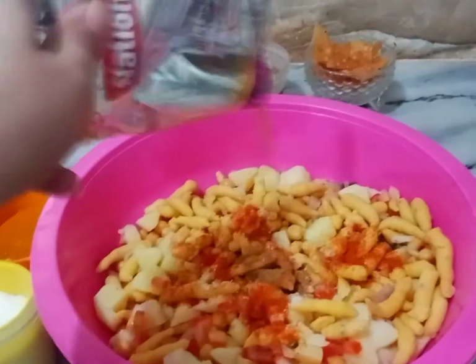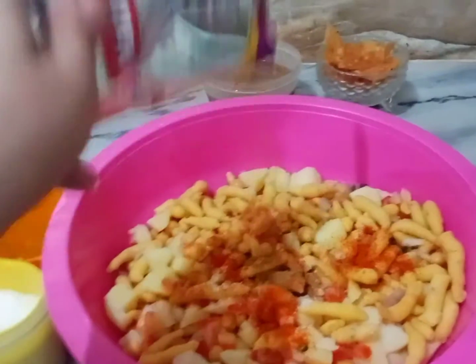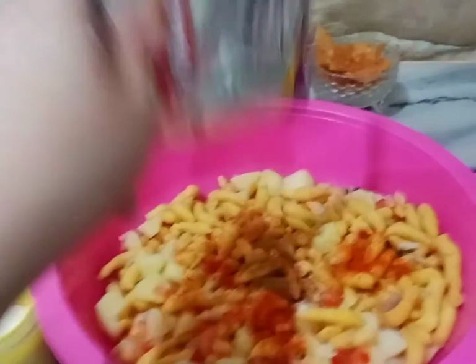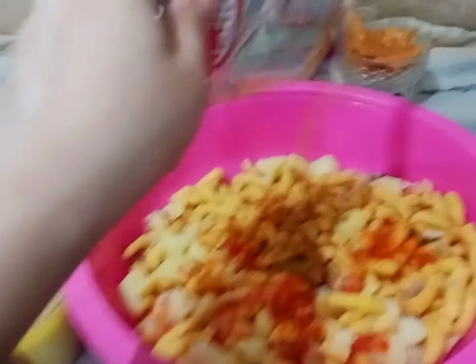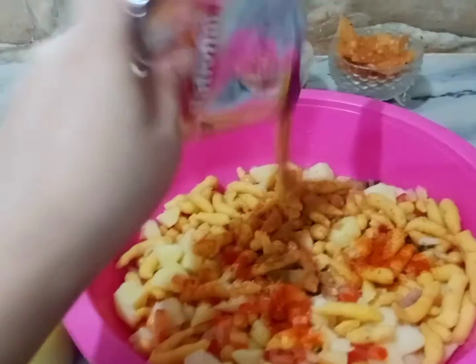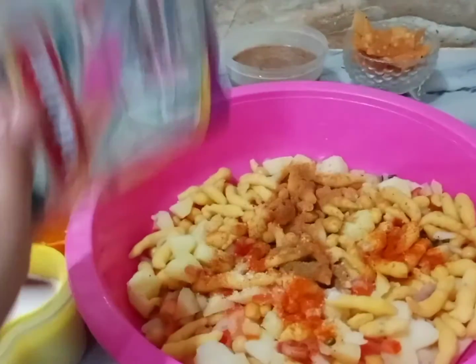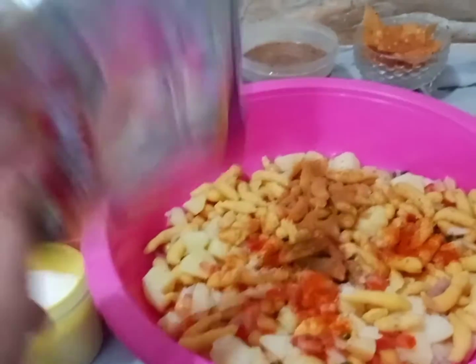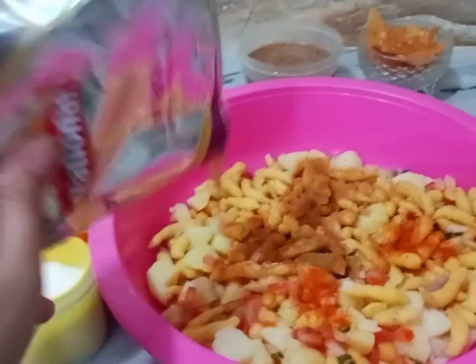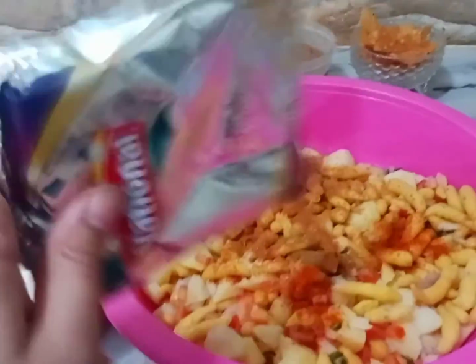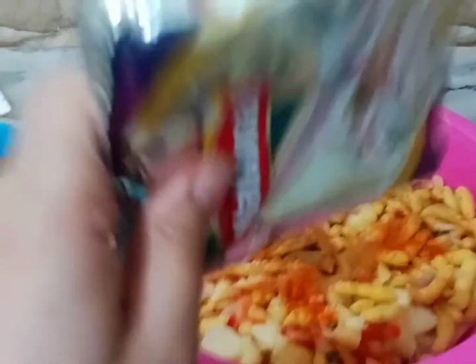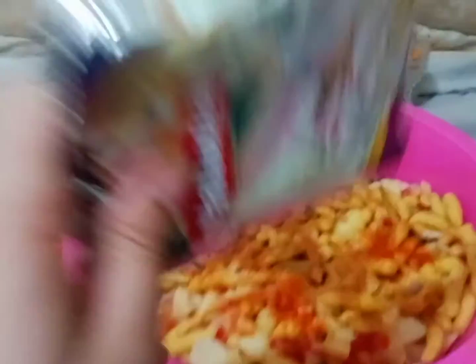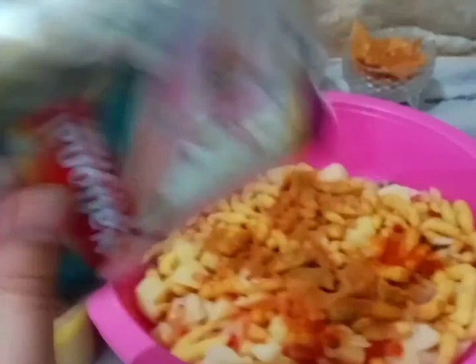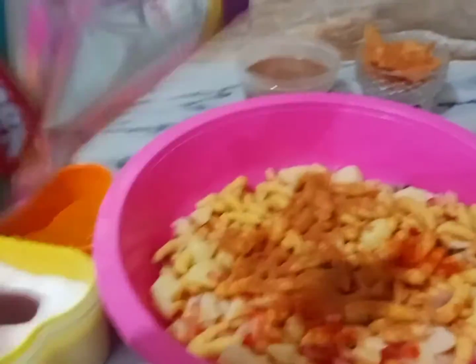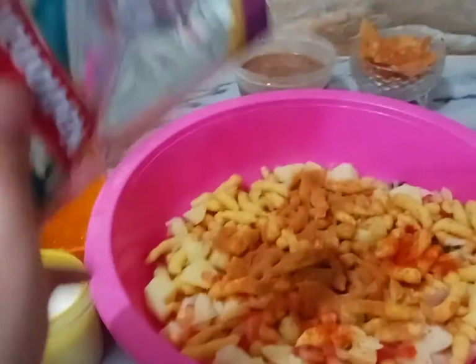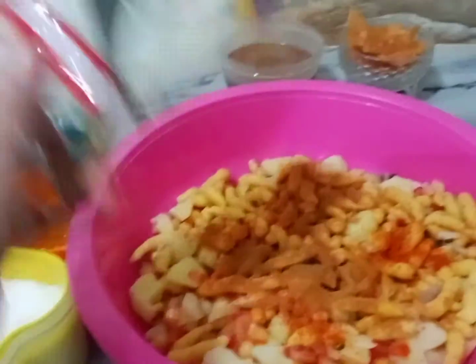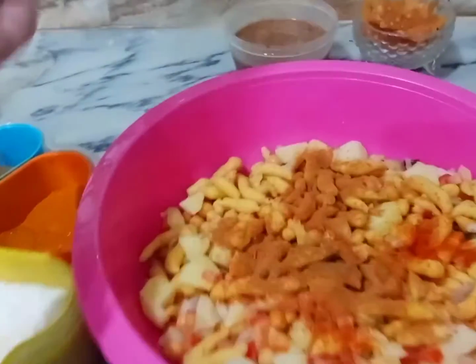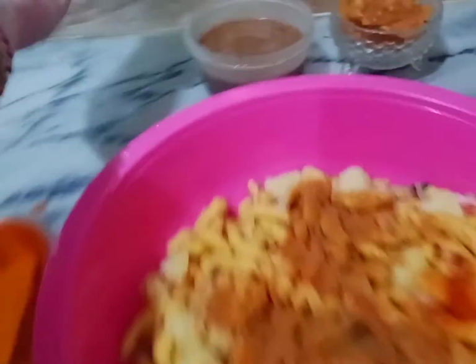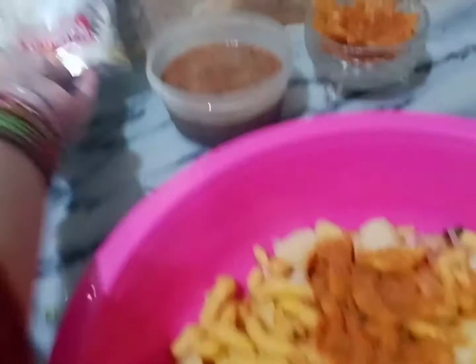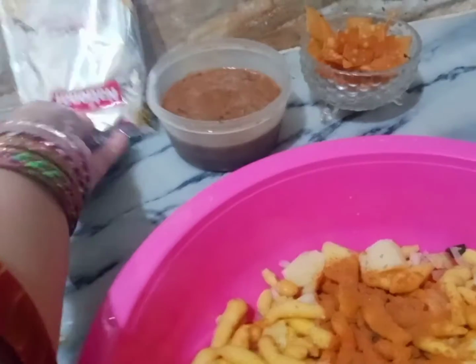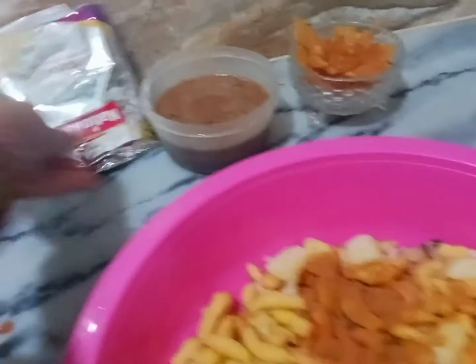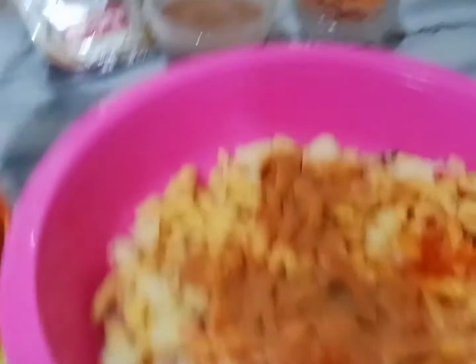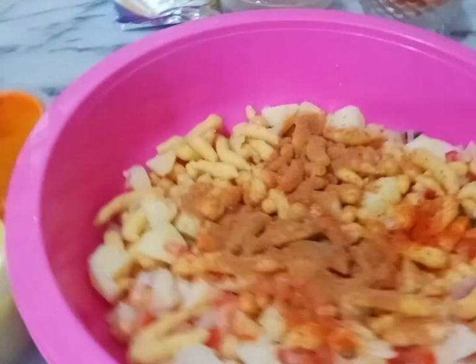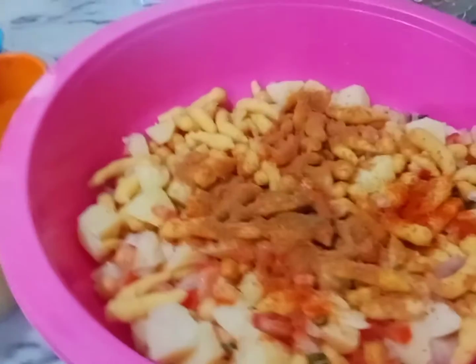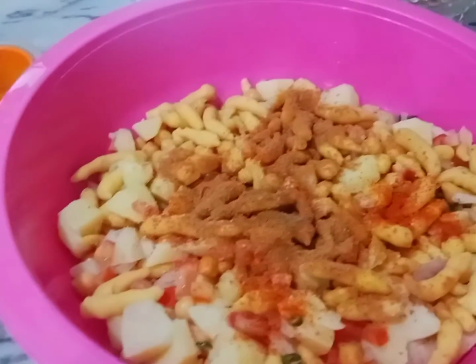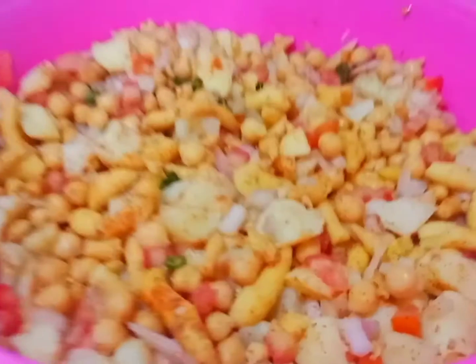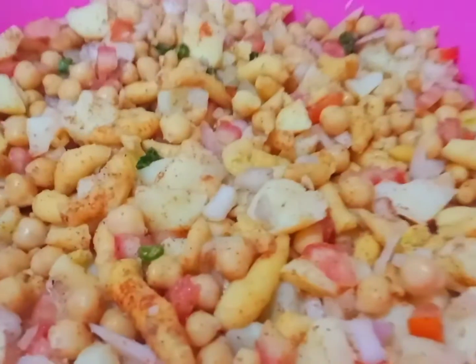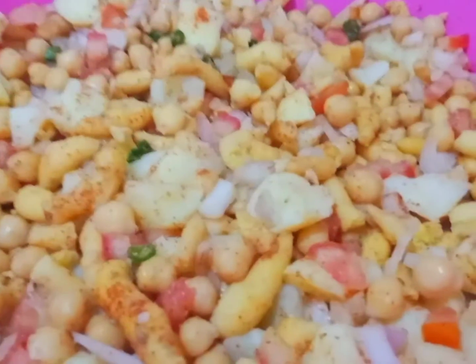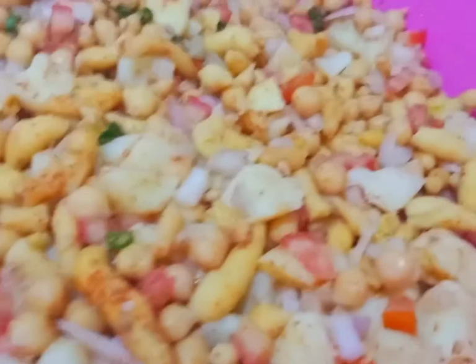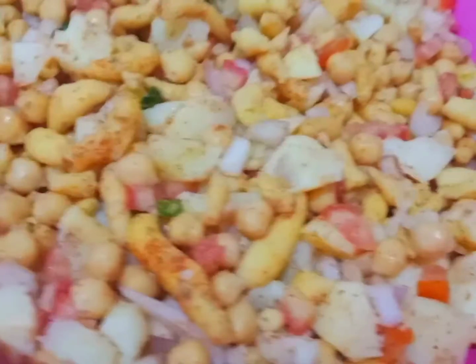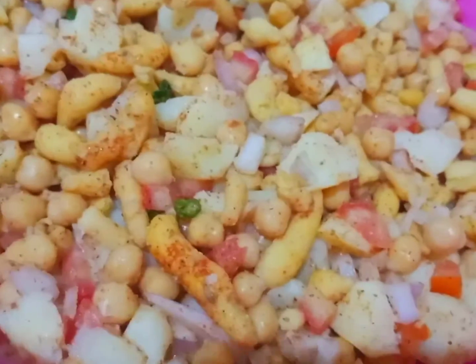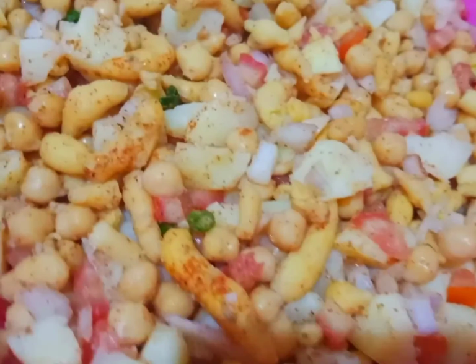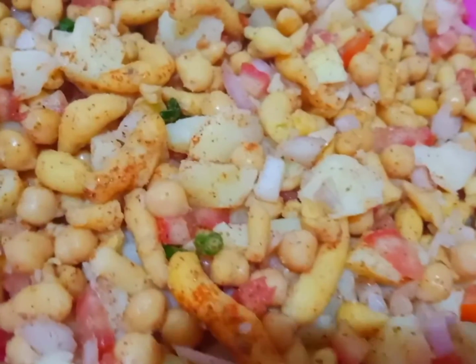It is delicious. This one is good to taste — it does taste good. Then add some spices. After adding the spices, mix all the ingredients.